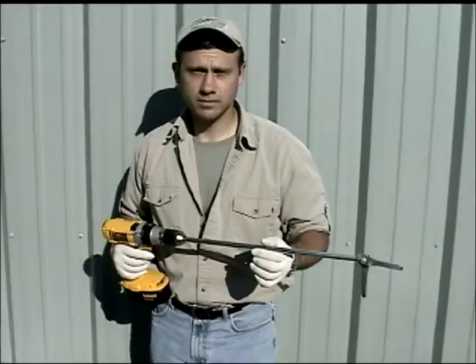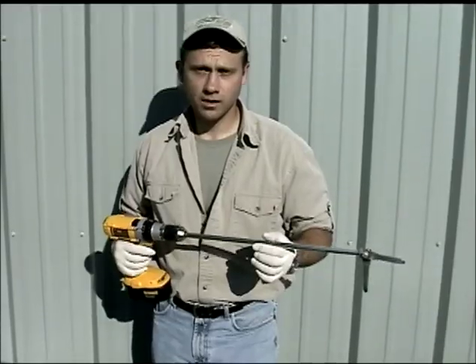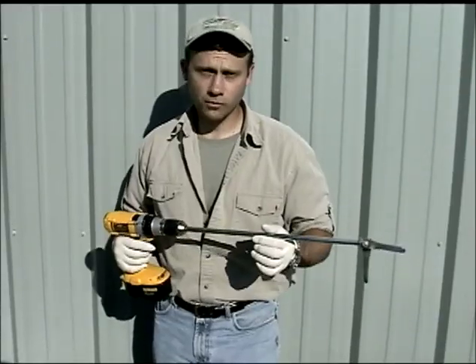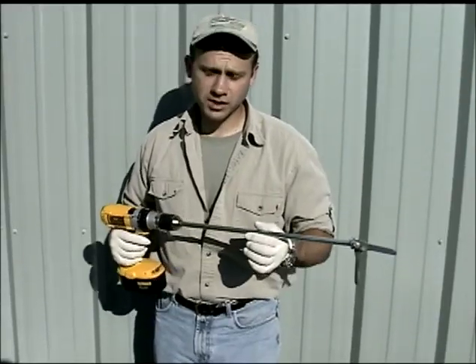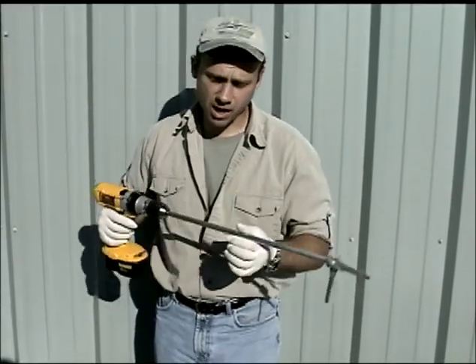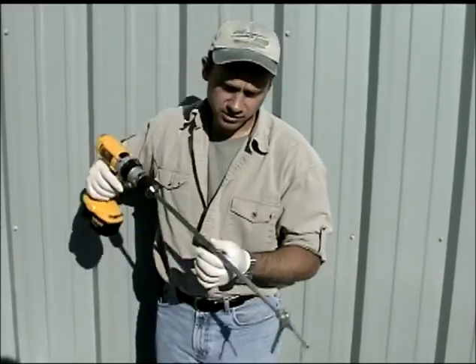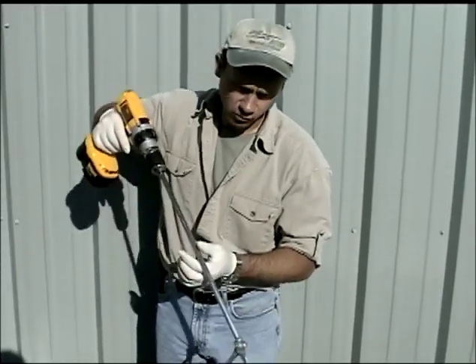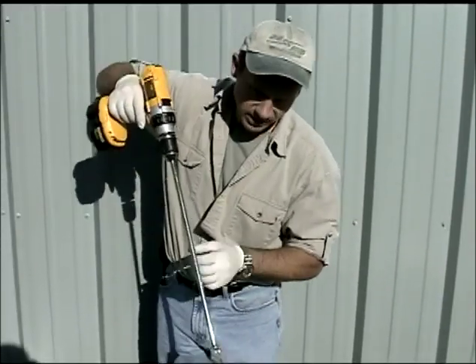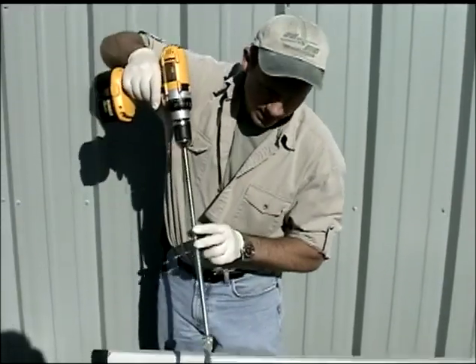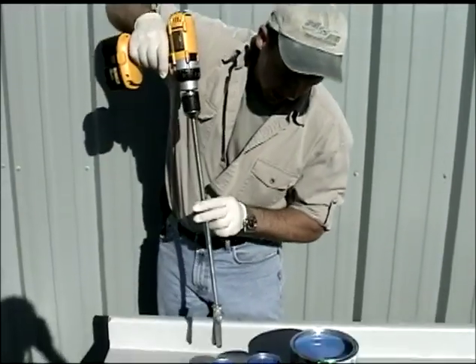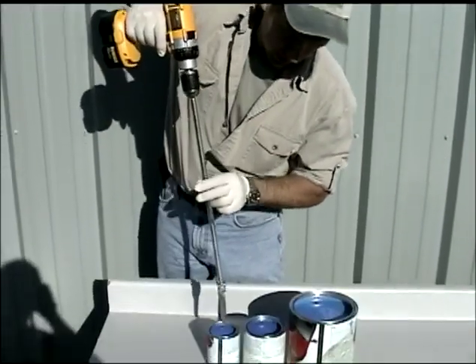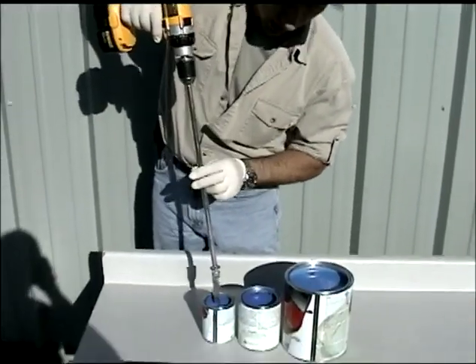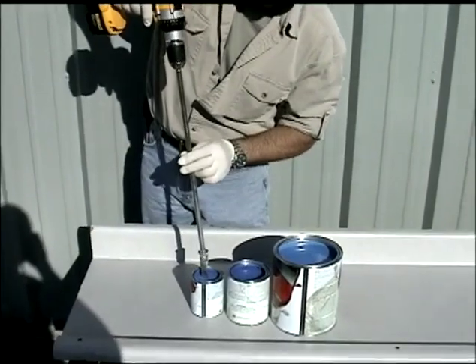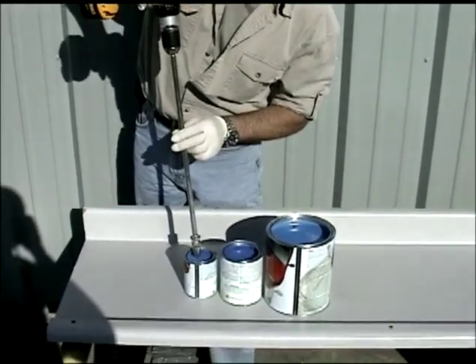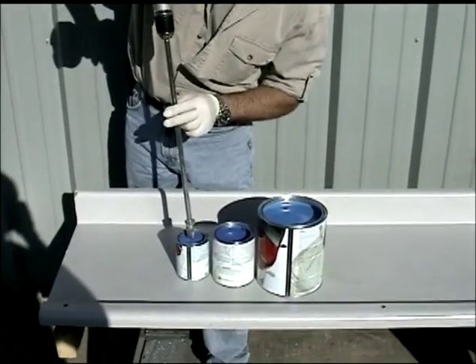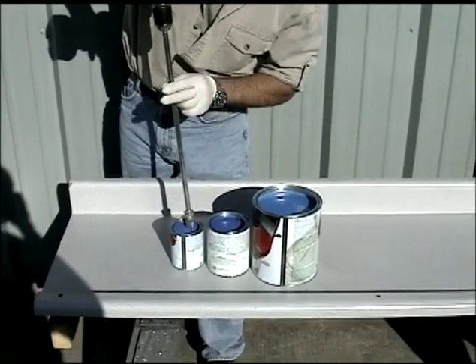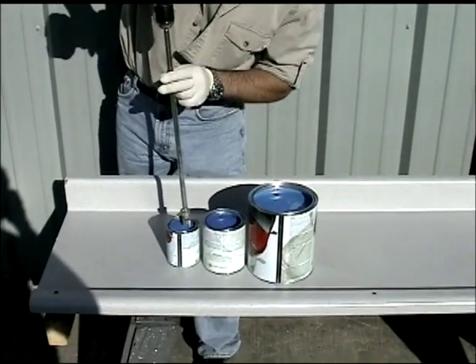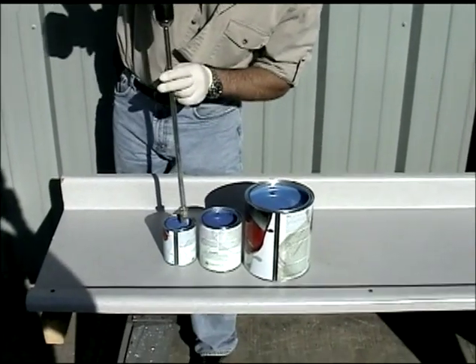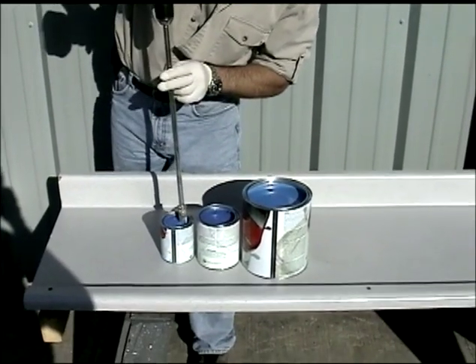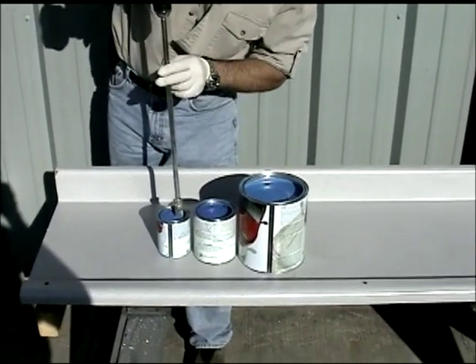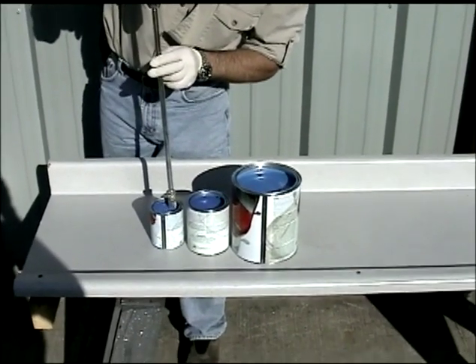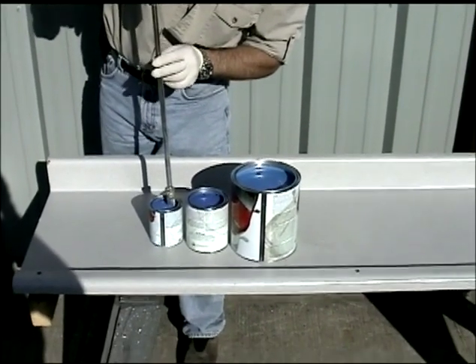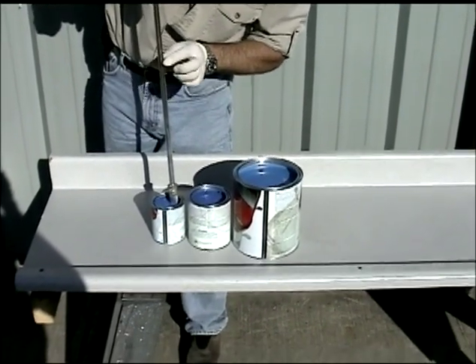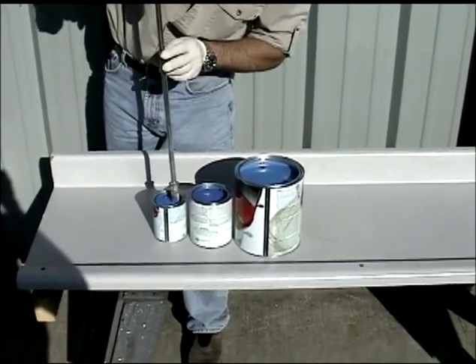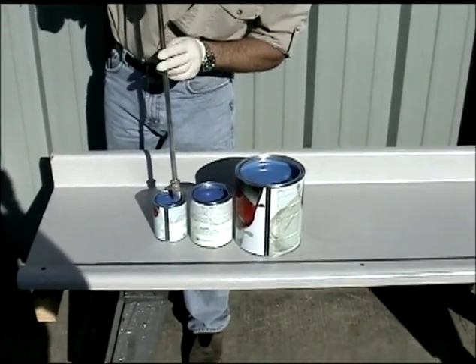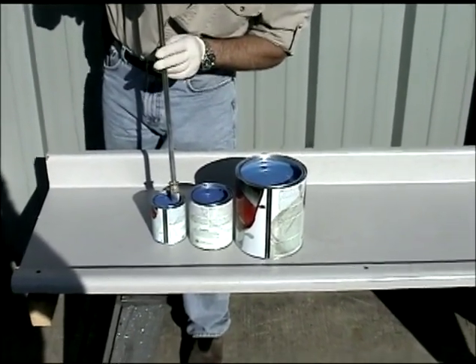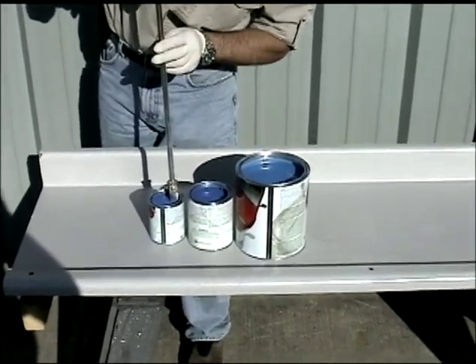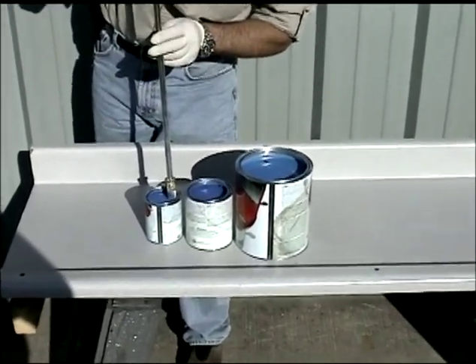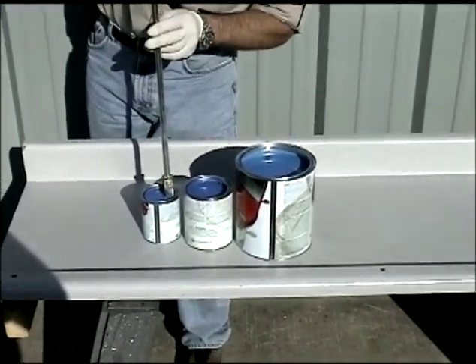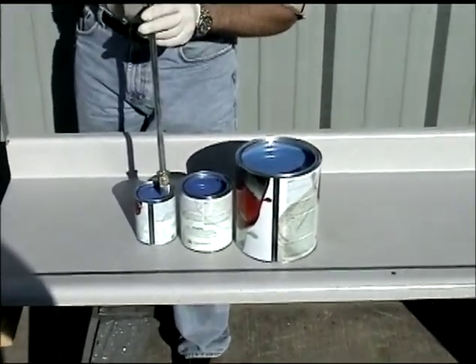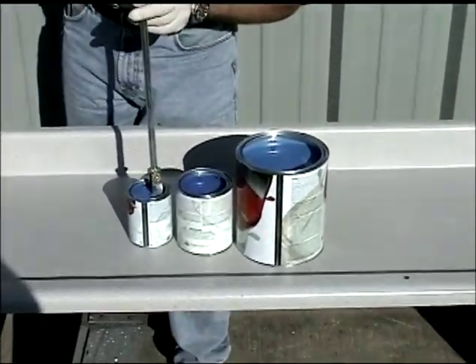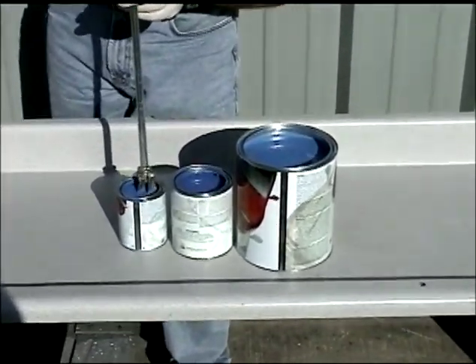The Vortex Power Mixer will mix any size of container from one pint to 55 gallons. Simply reverse the drill's rotation to mix small containers.